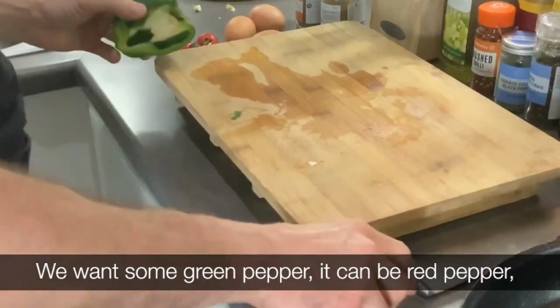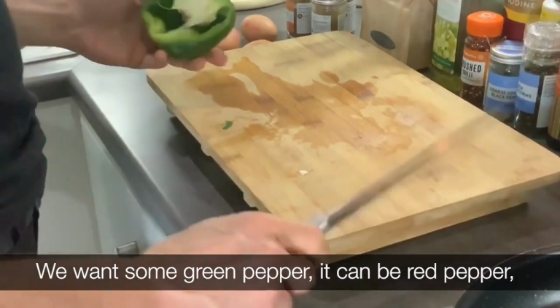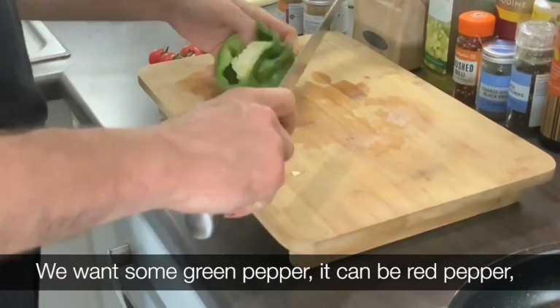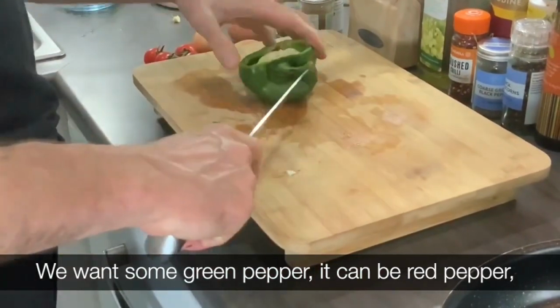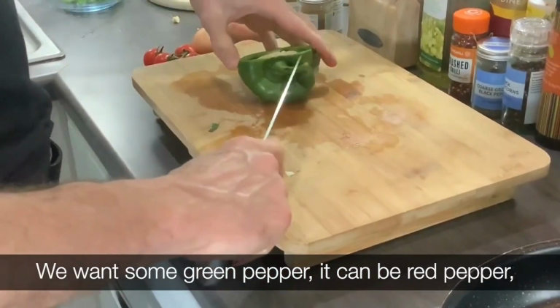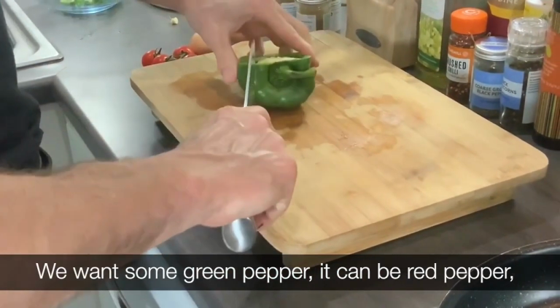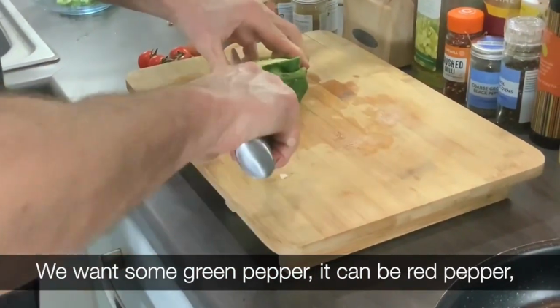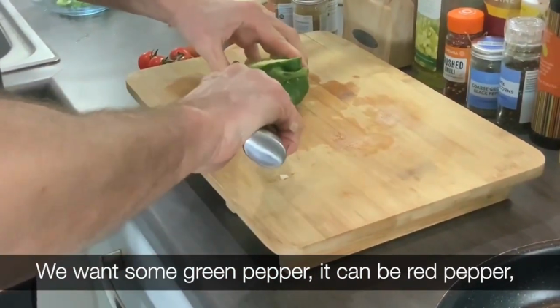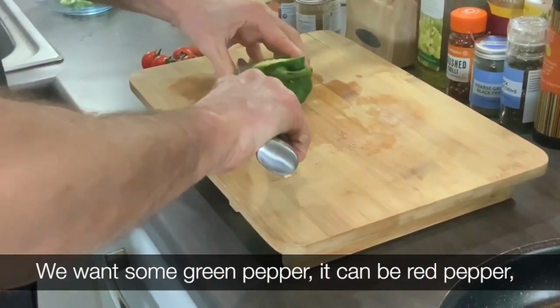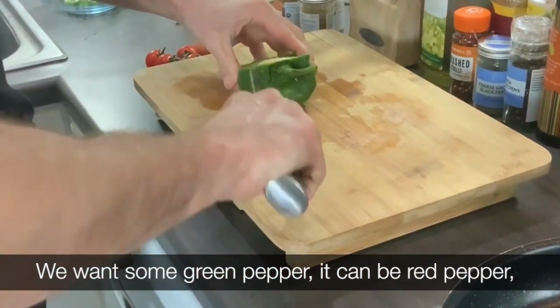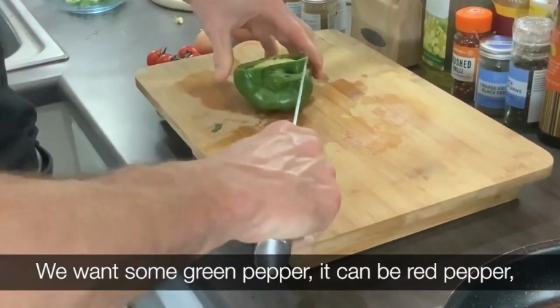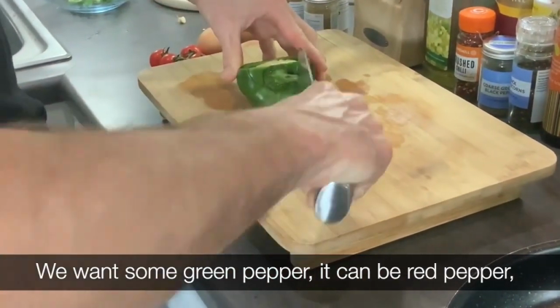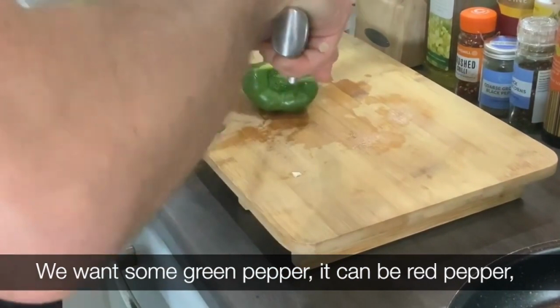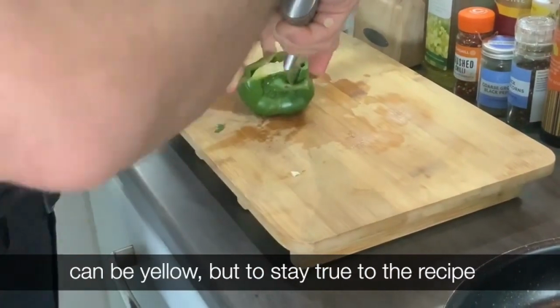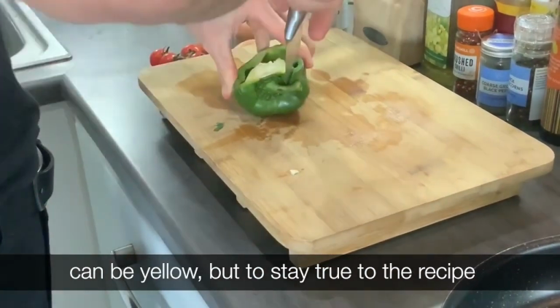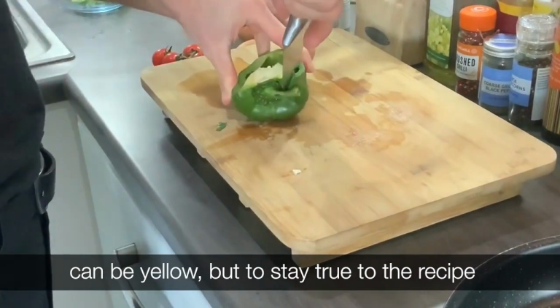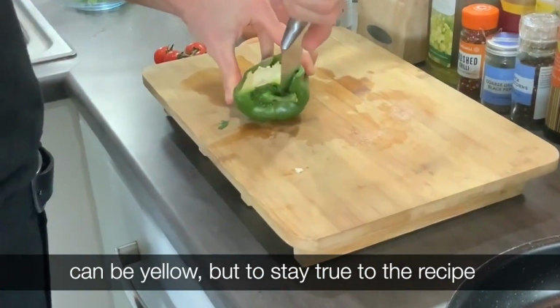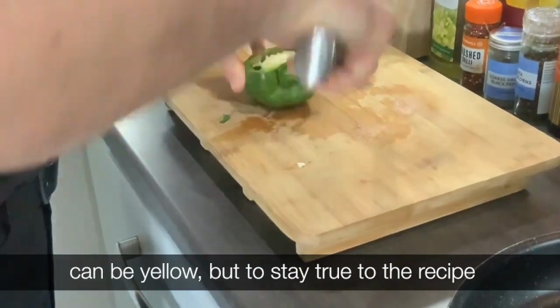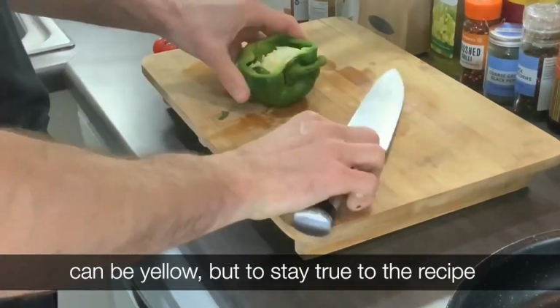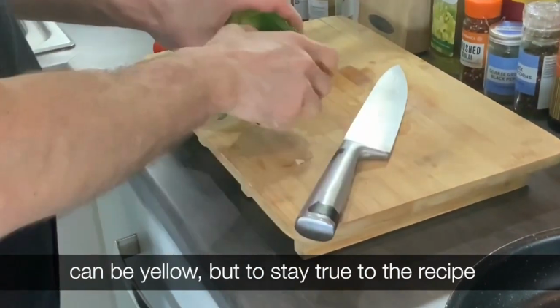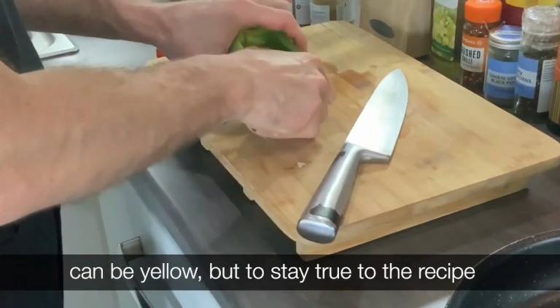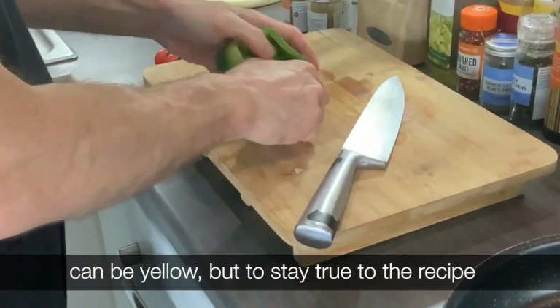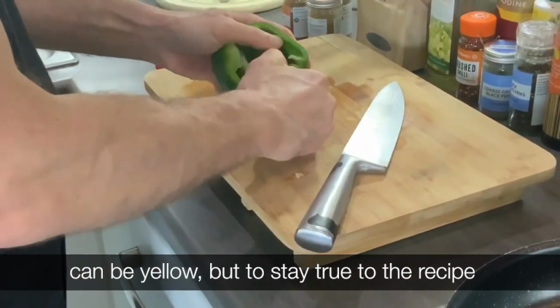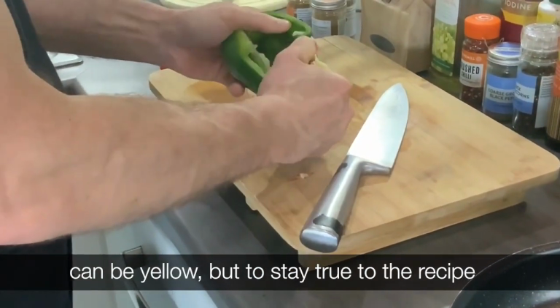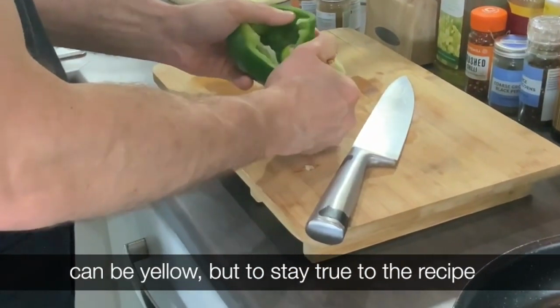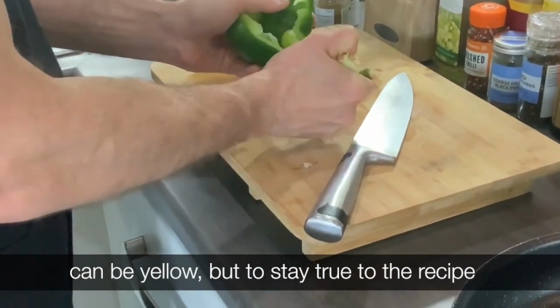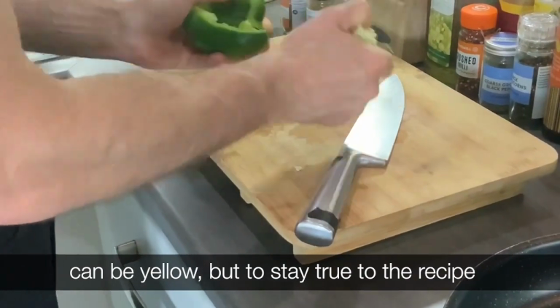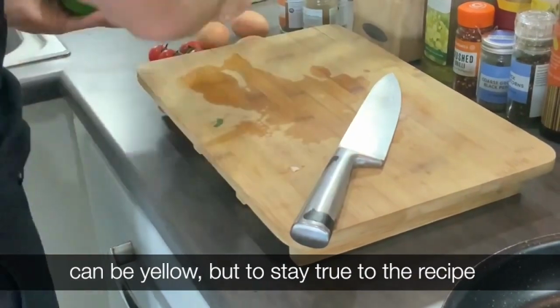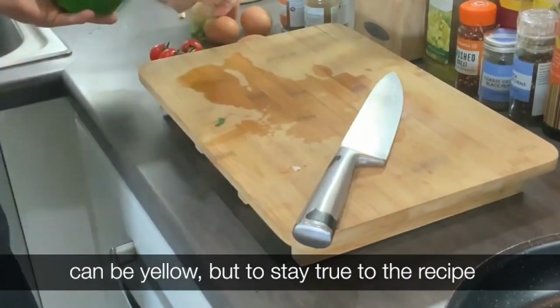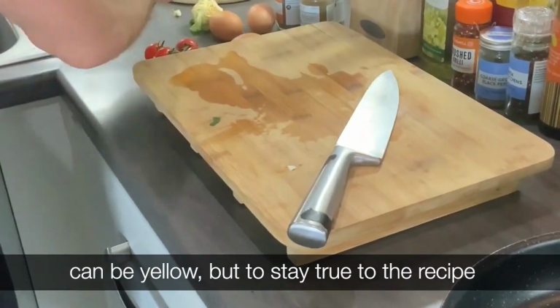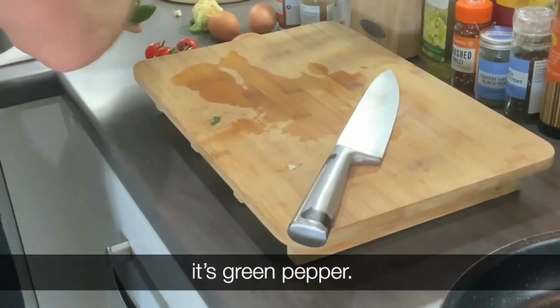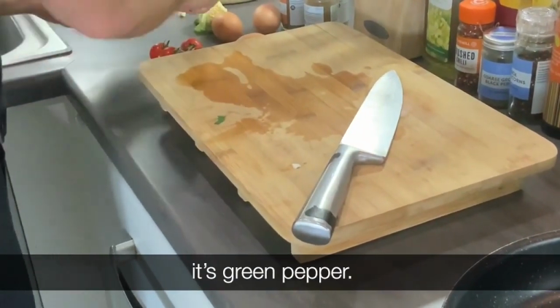We want some green pepper — it can be red pepper, it can be yellow — but to stay true to the recipe, it's green pepper.